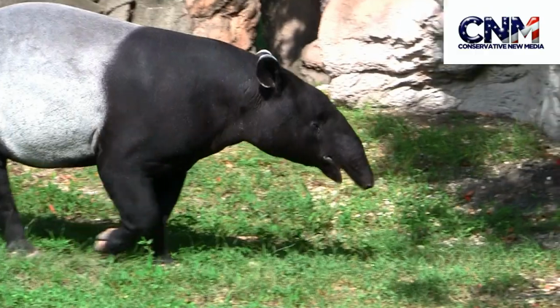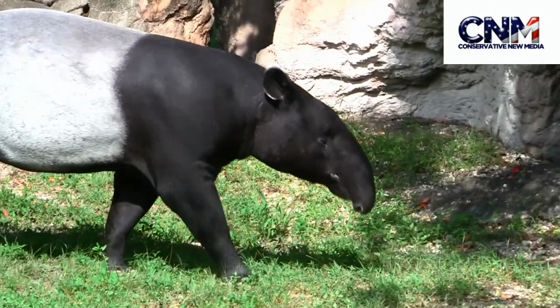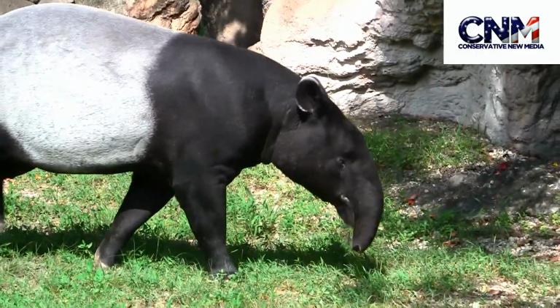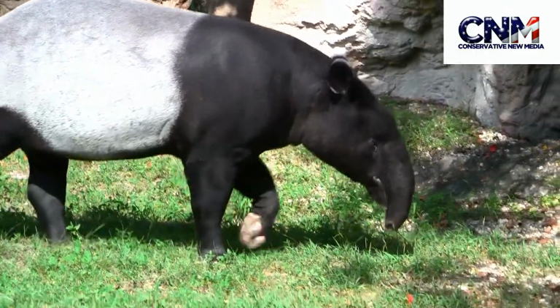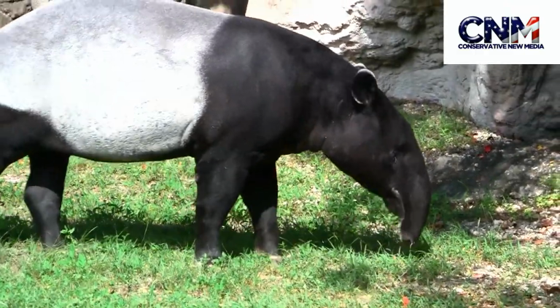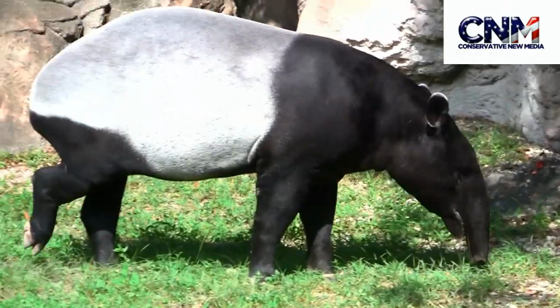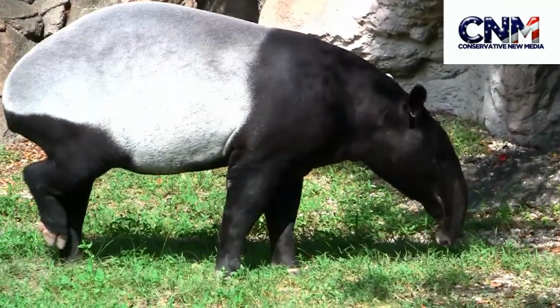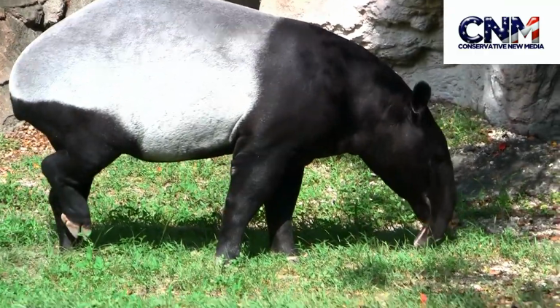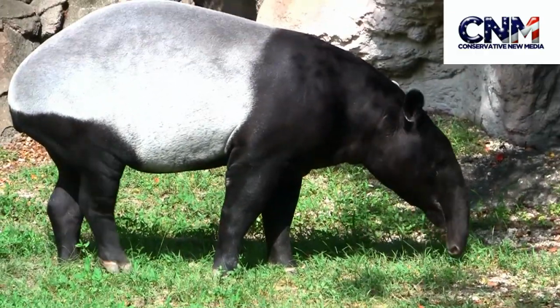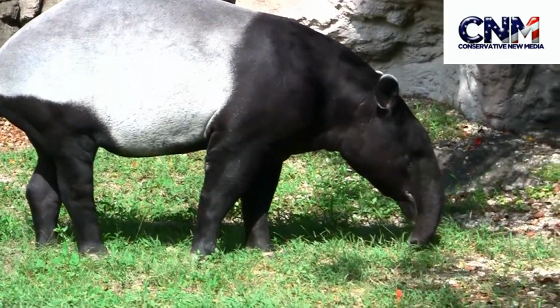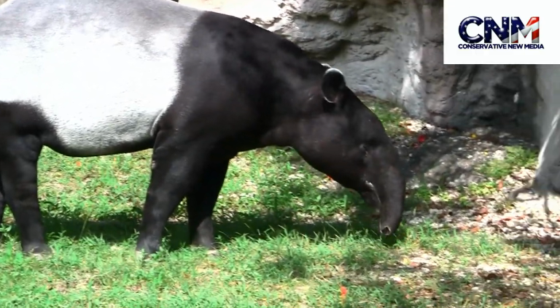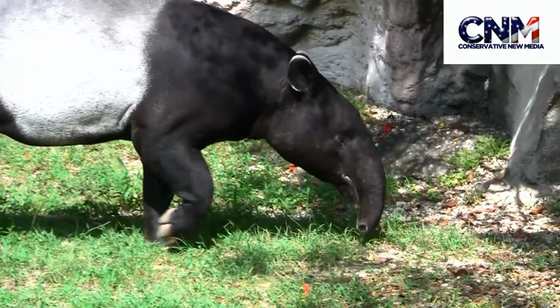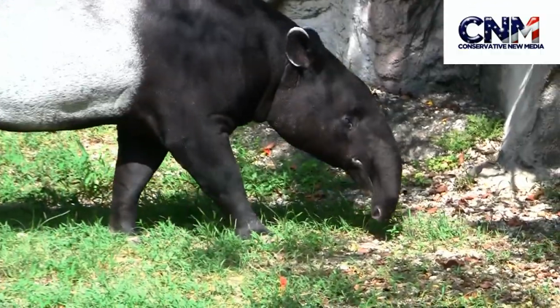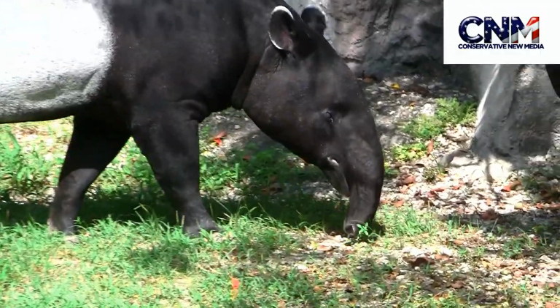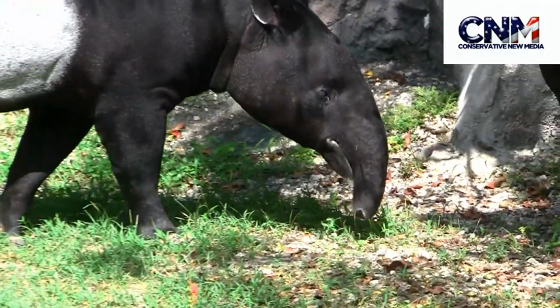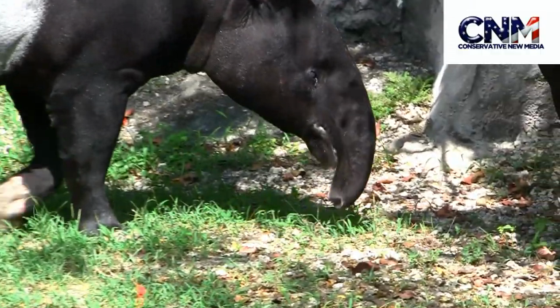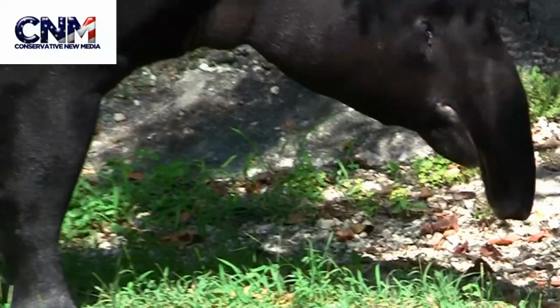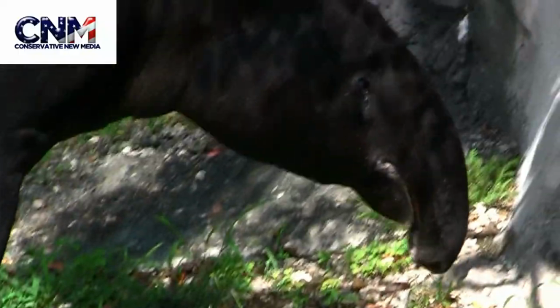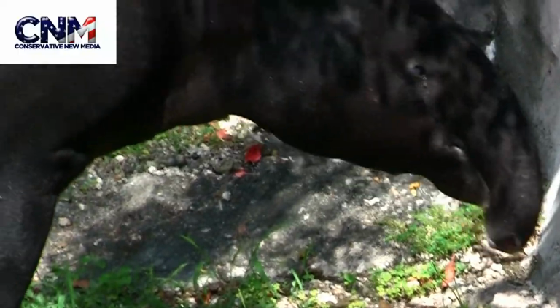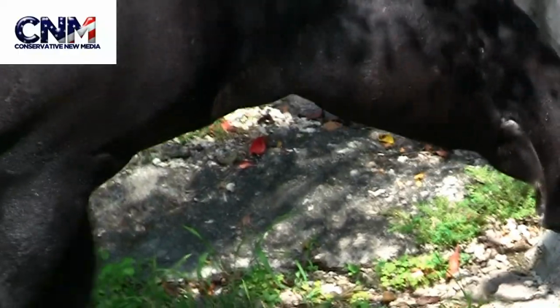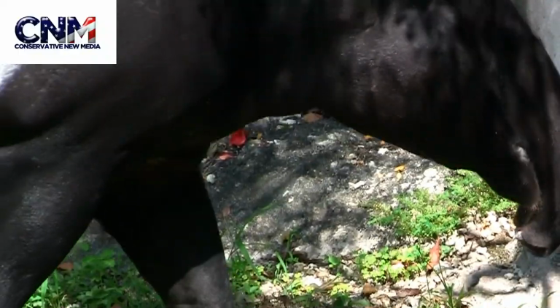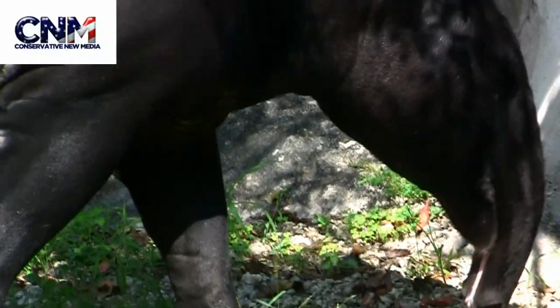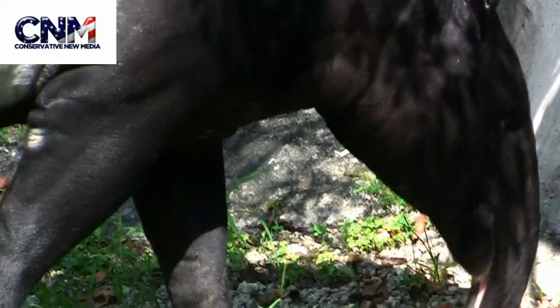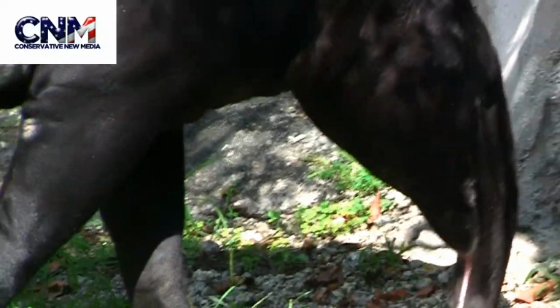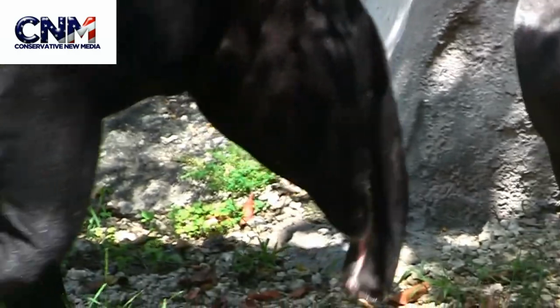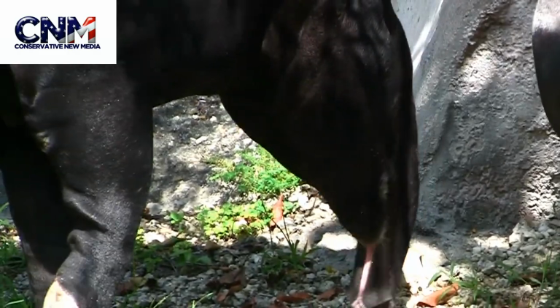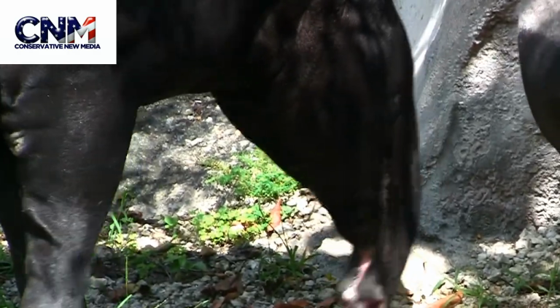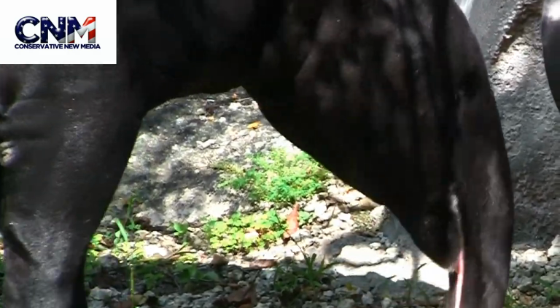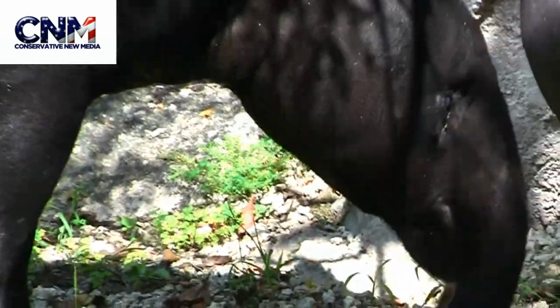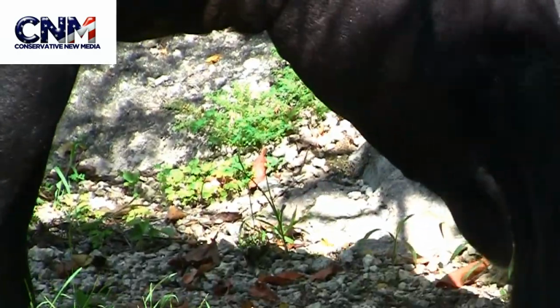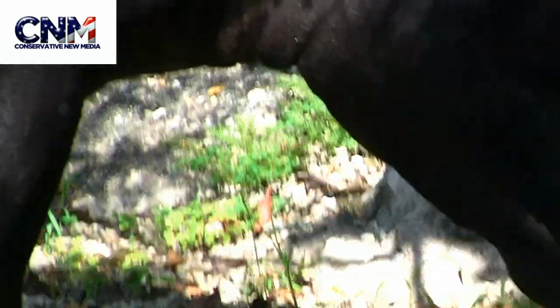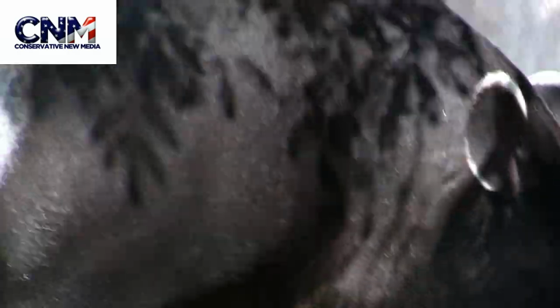Check out this Malayan tapir here. Wow, these things are big. It's got a little snout and everything, sniffing things out. Sort of reminds me a little bit of an elephant, but obviously with a much shorter trunk.